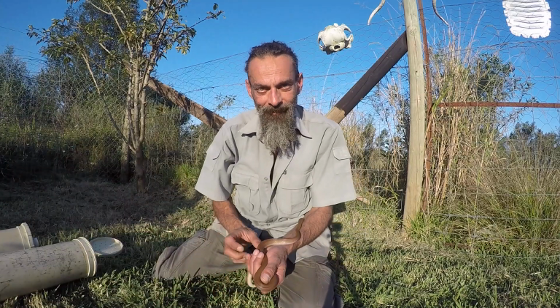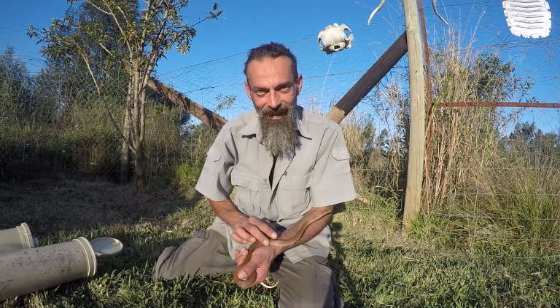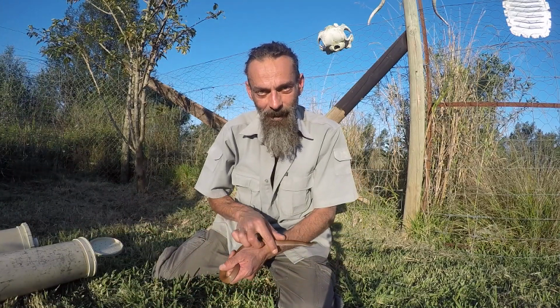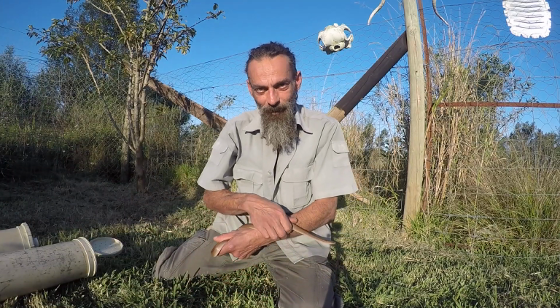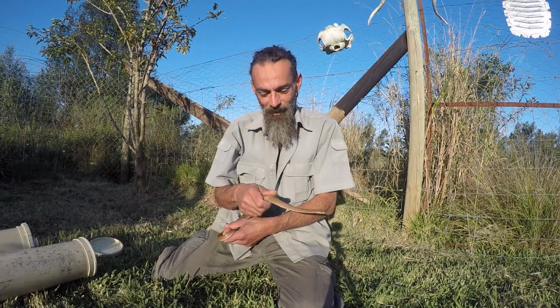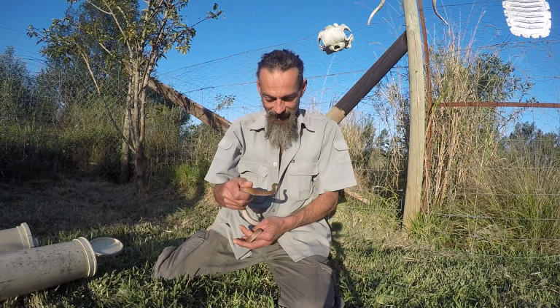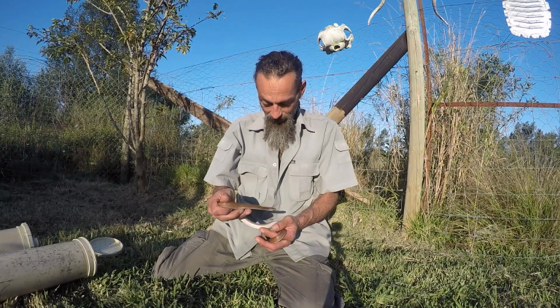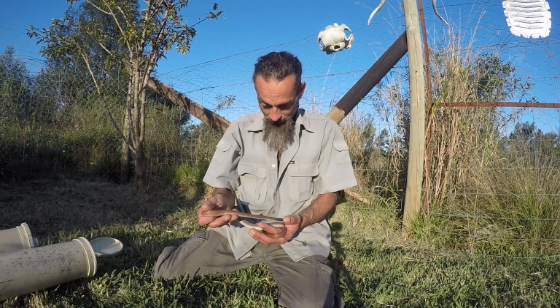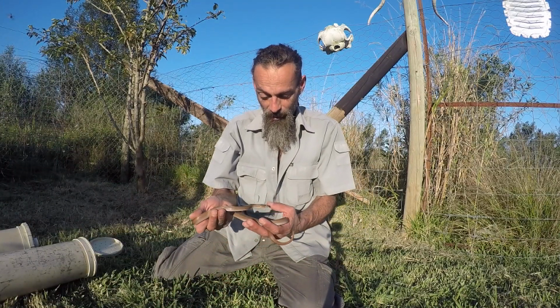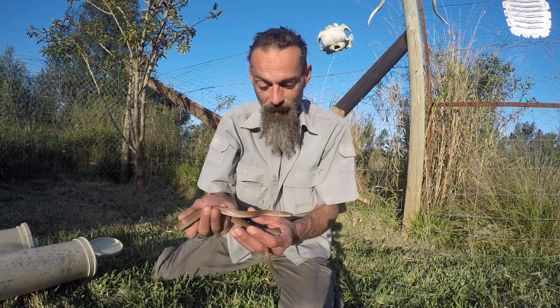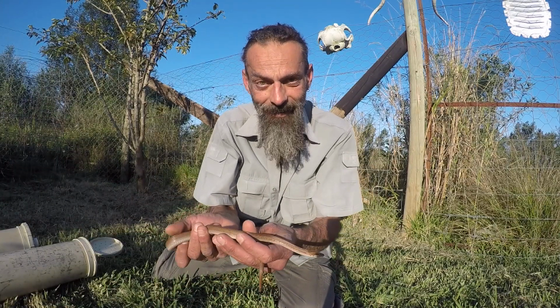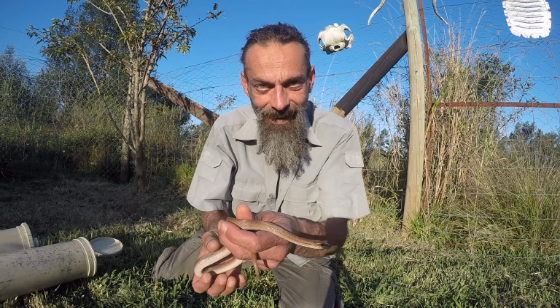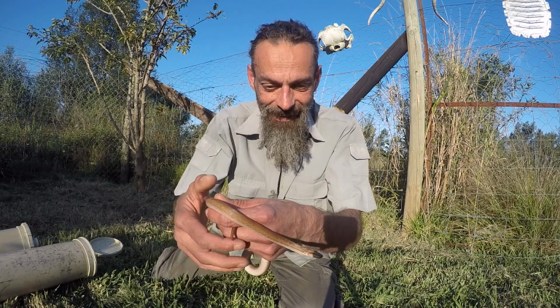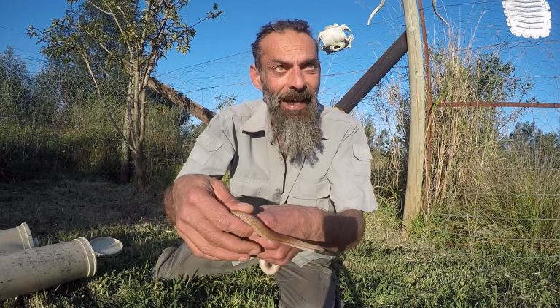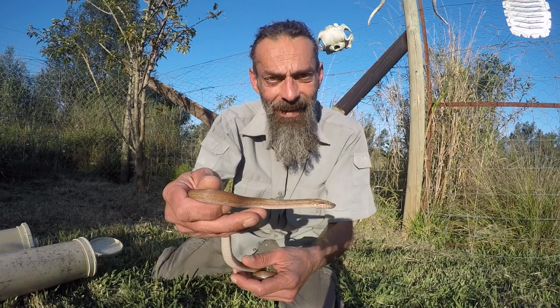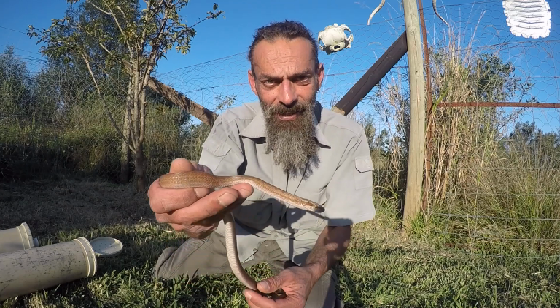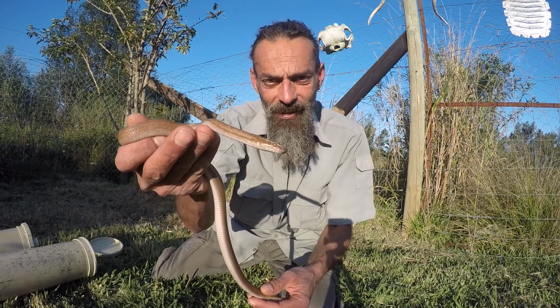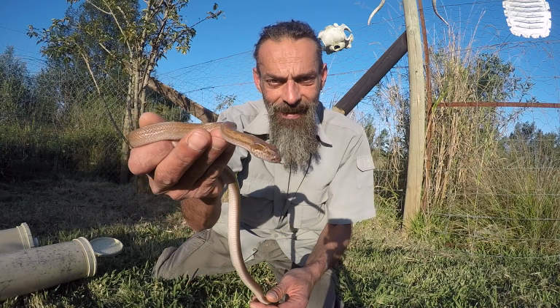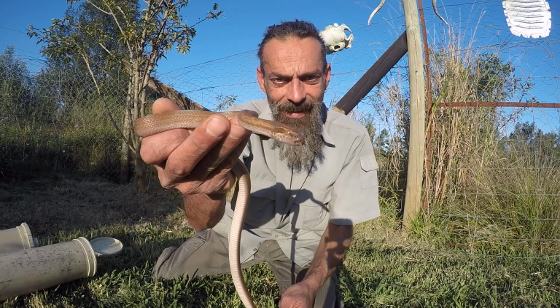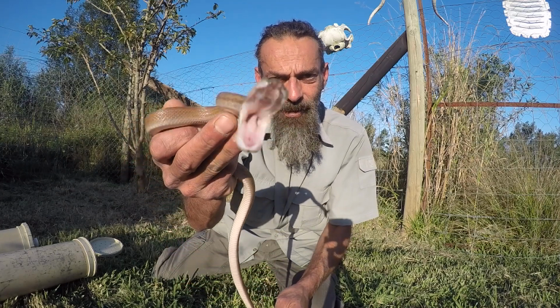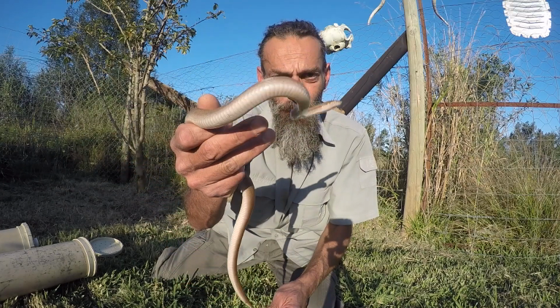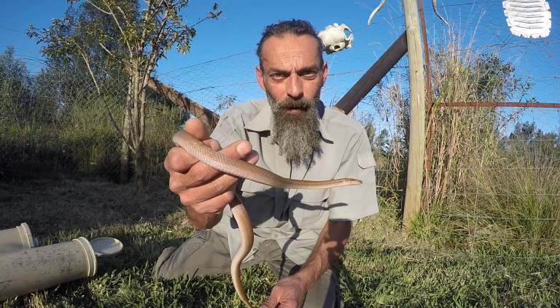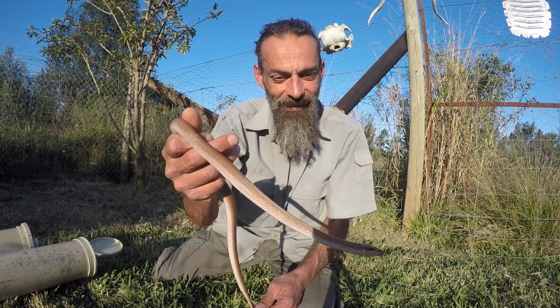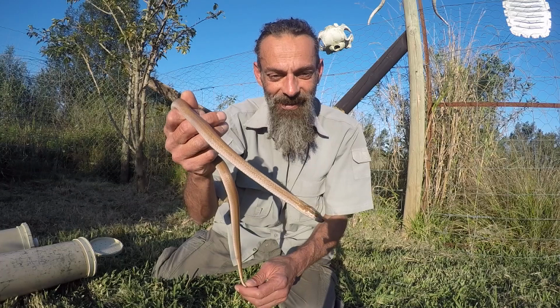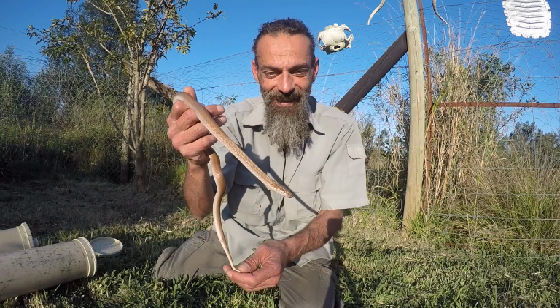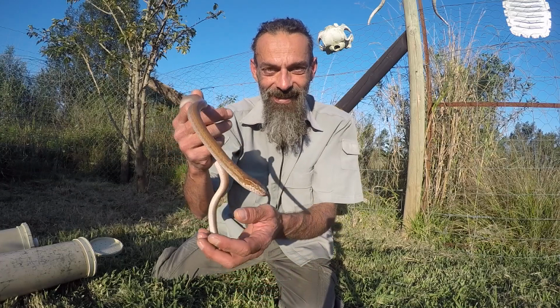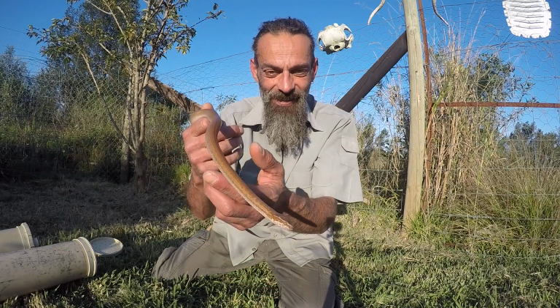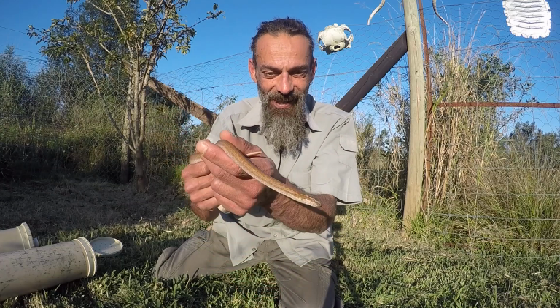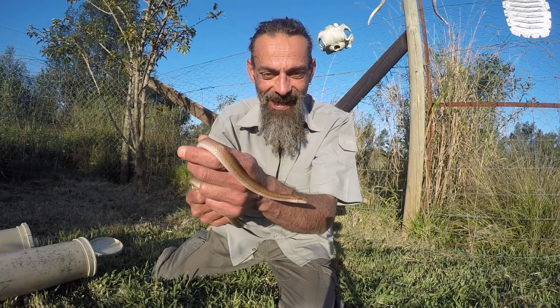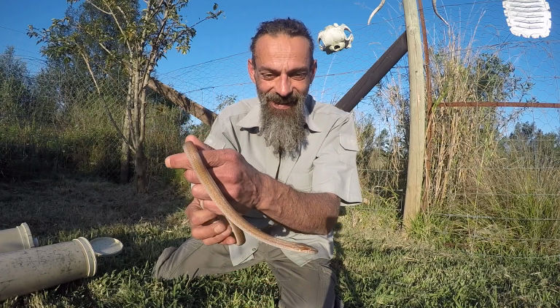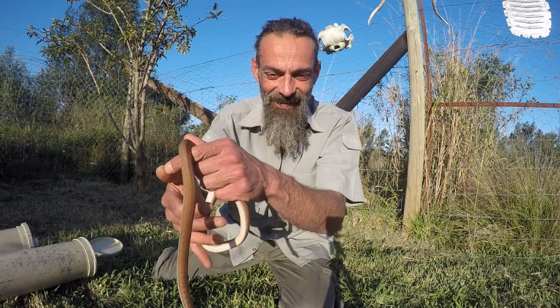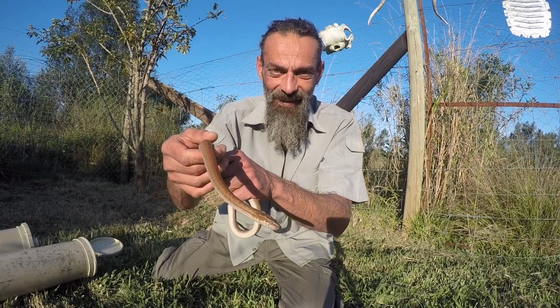Hey there everybody, welcome to another episode of Tiago's Wildlife. Today I'm going to show you the two — whoa, that was quite a strike — the two most common garden snakes of southern Africa.